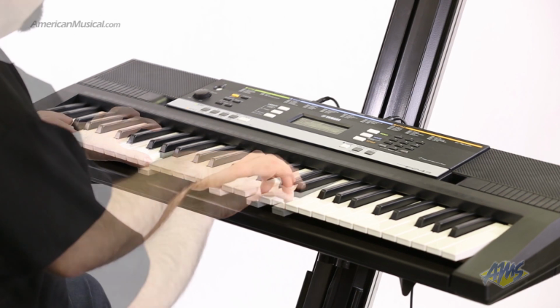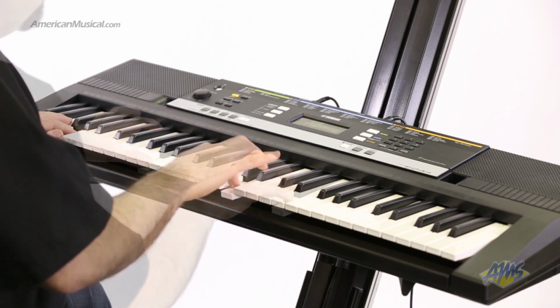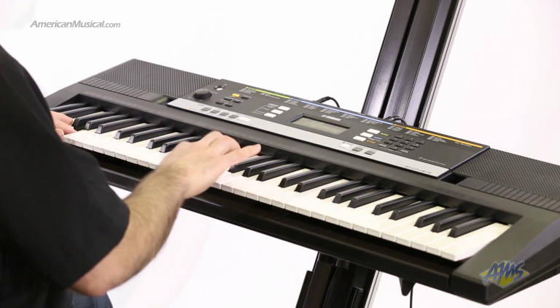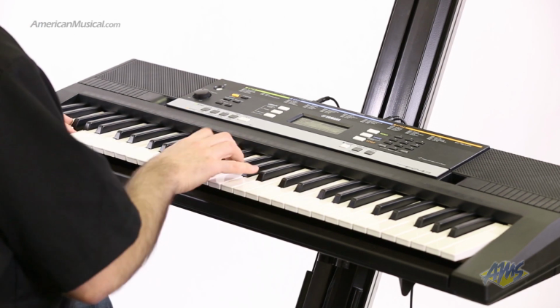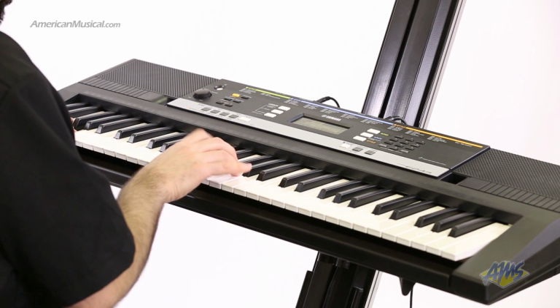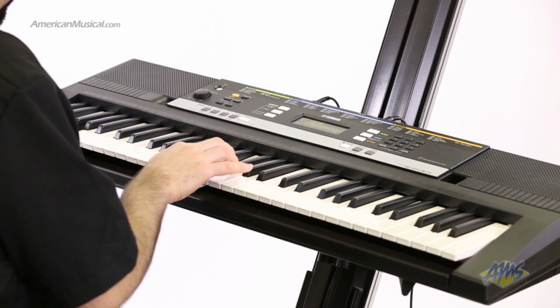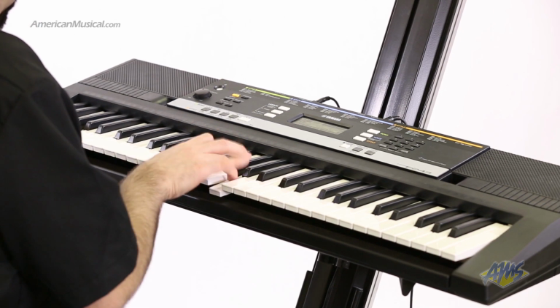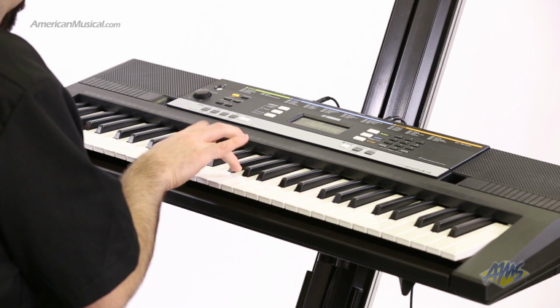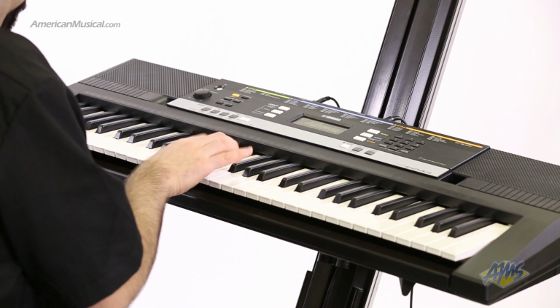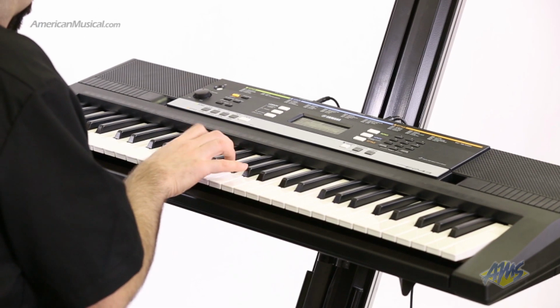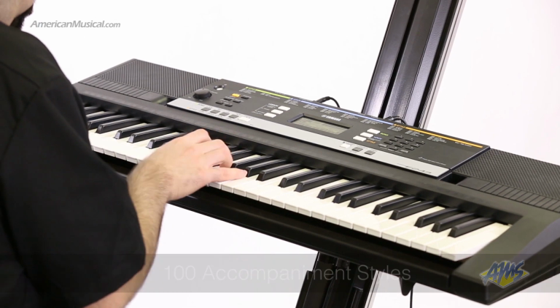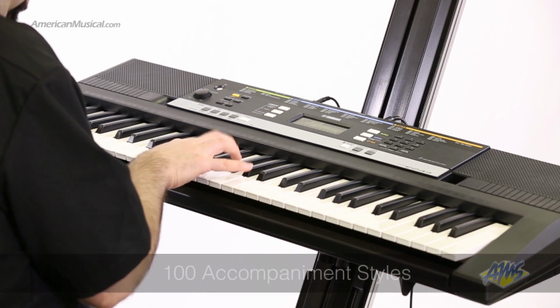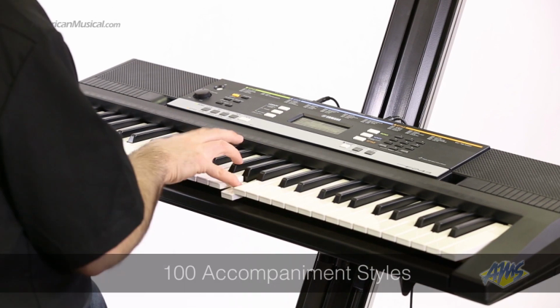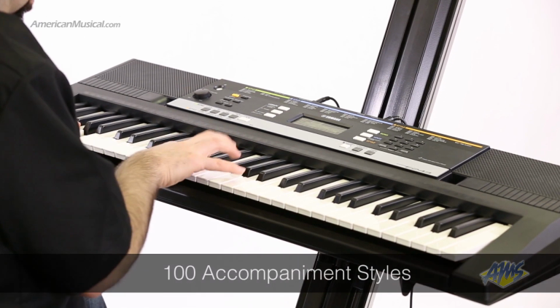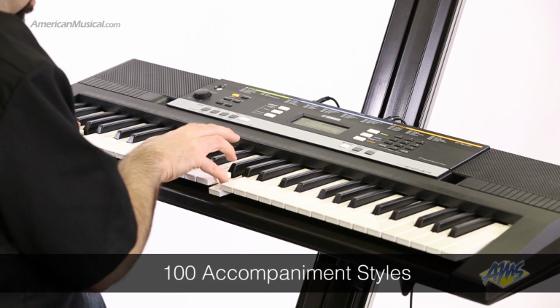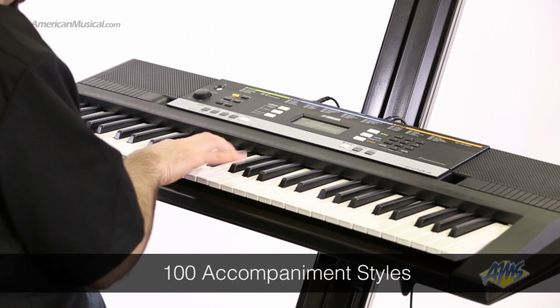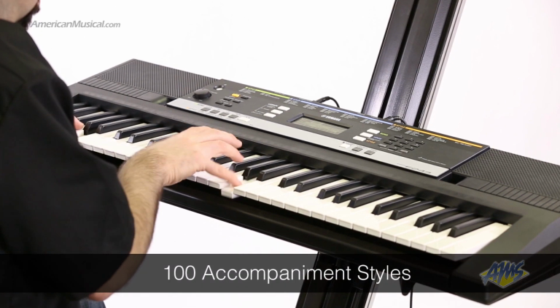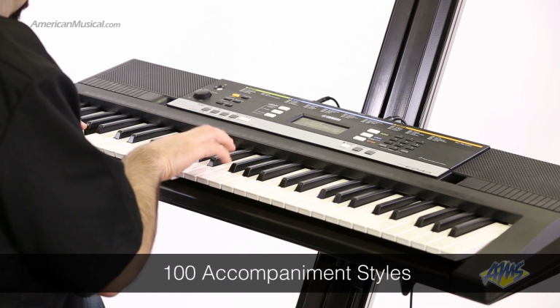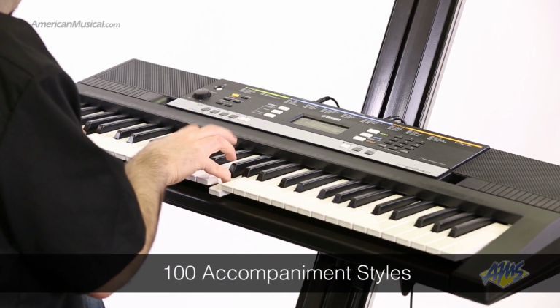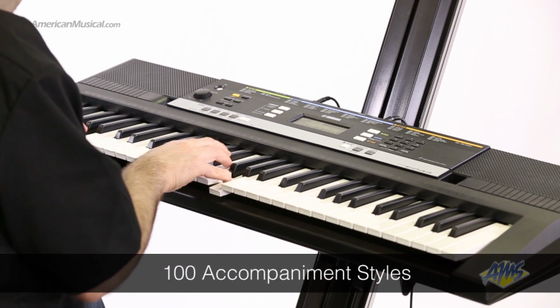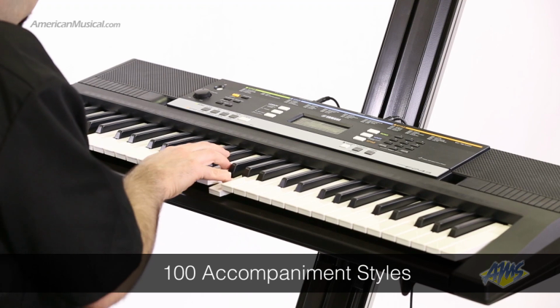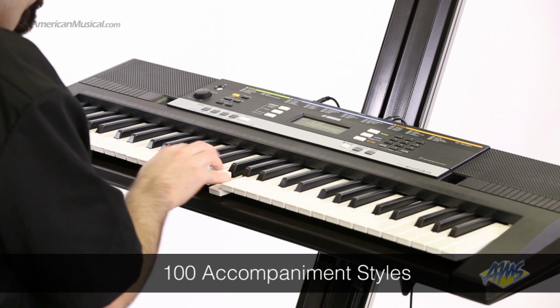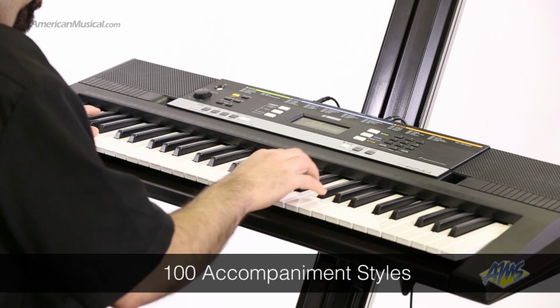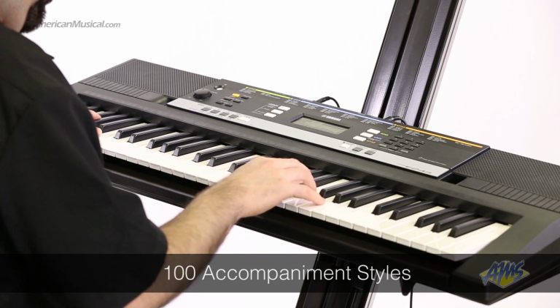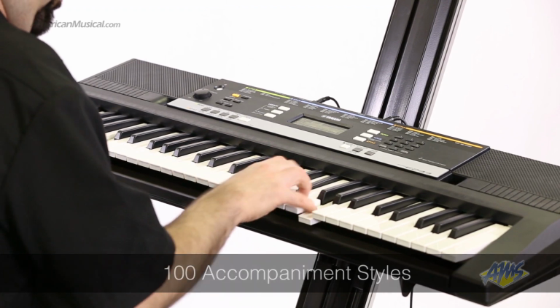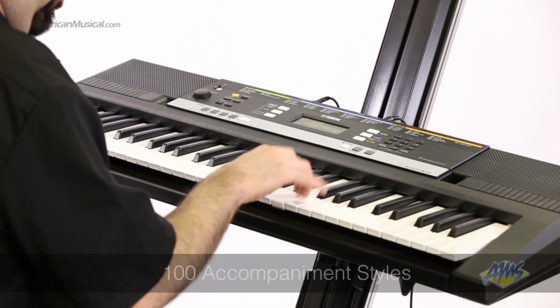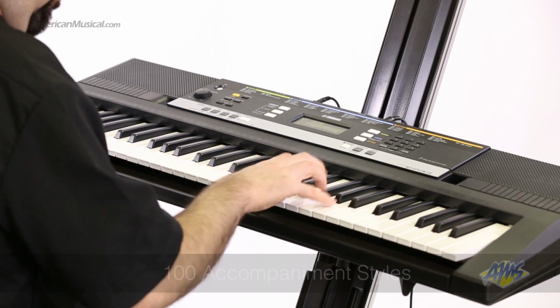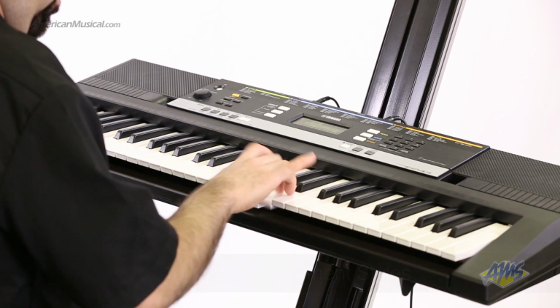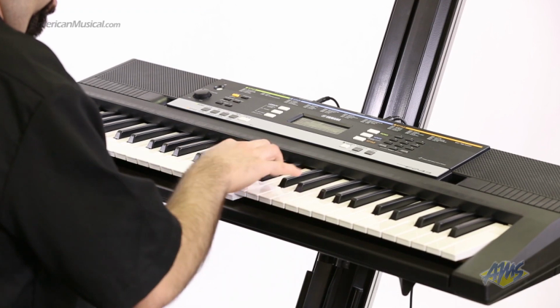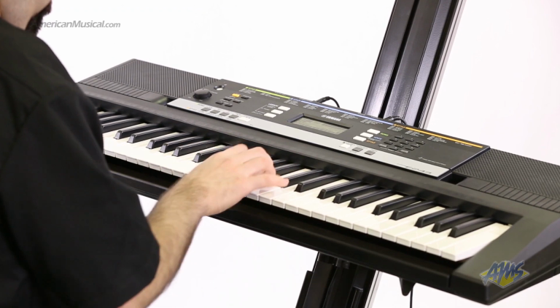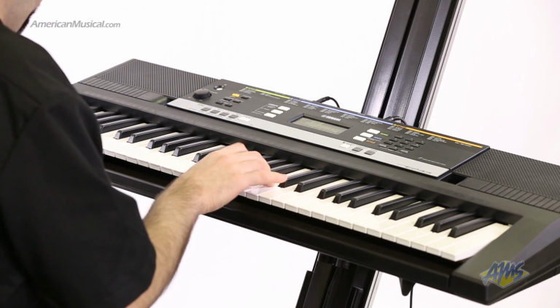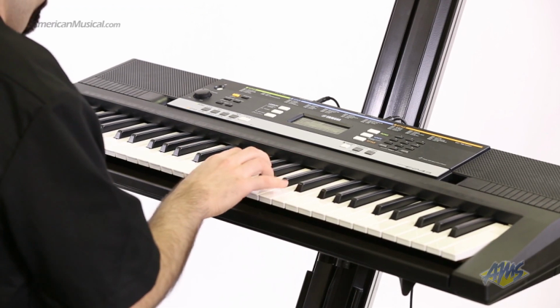The style feature allows you to create your own music using any of the 100 built-in musical styles. It's like having your very own backup band.